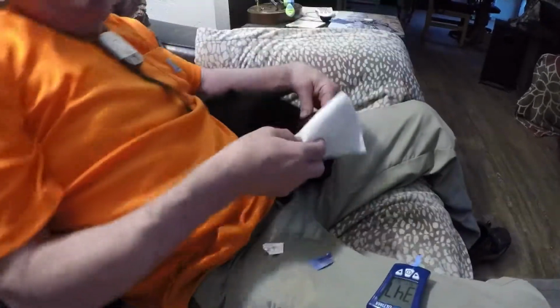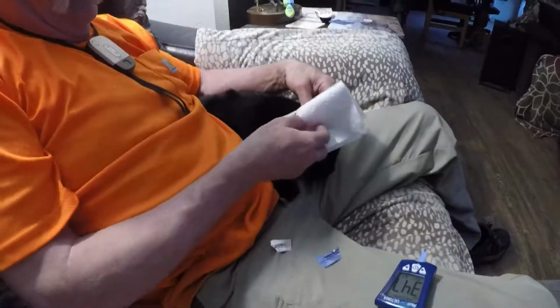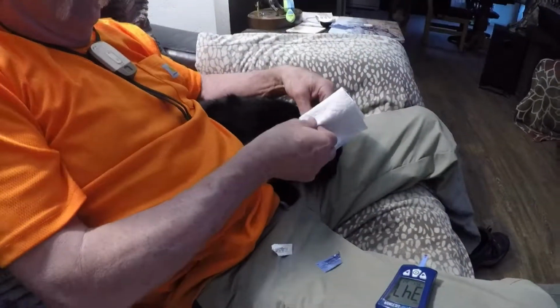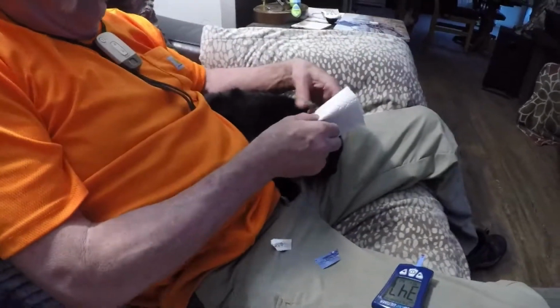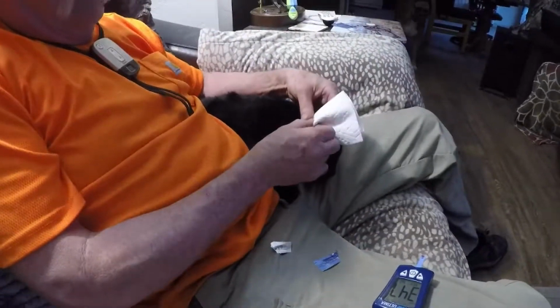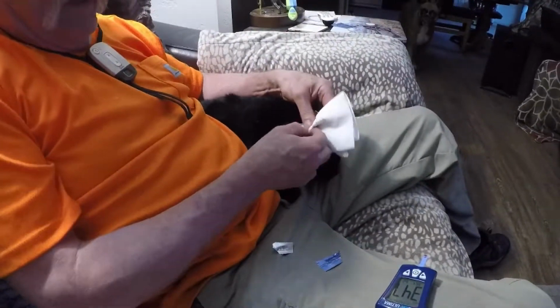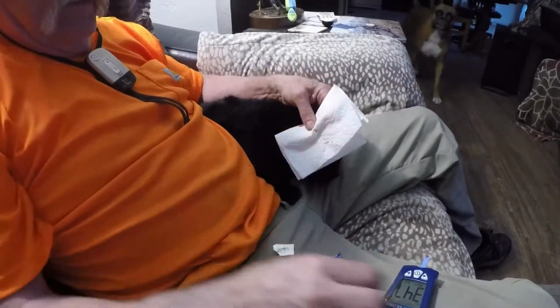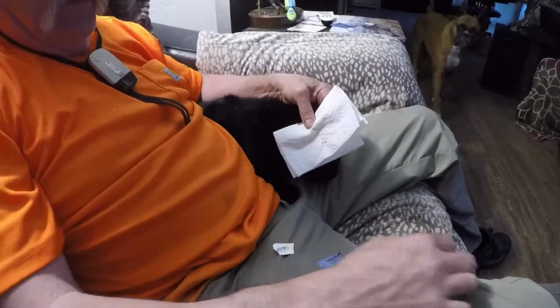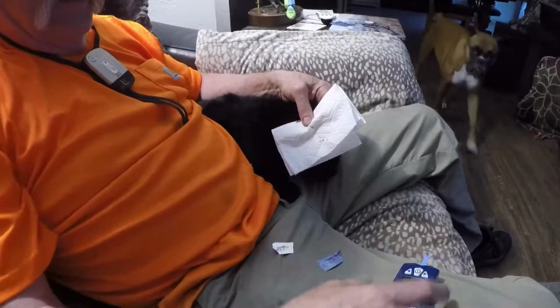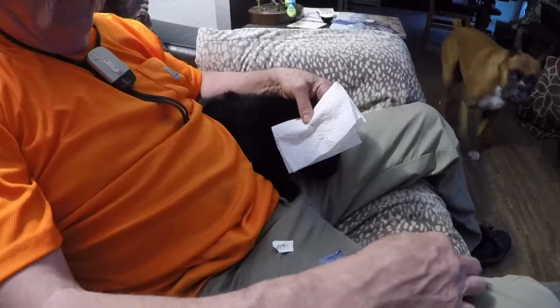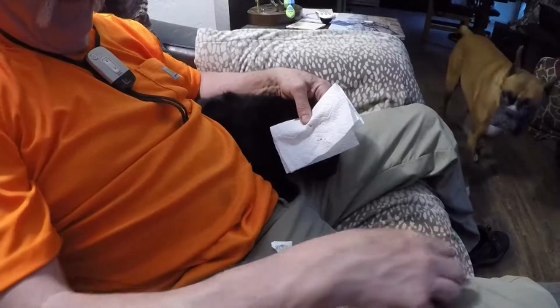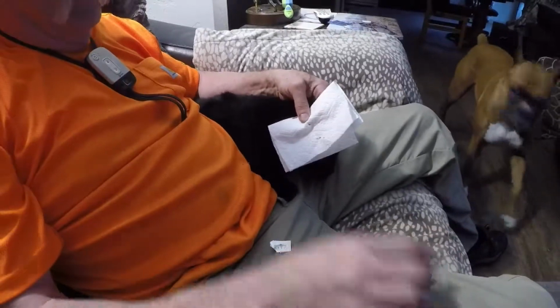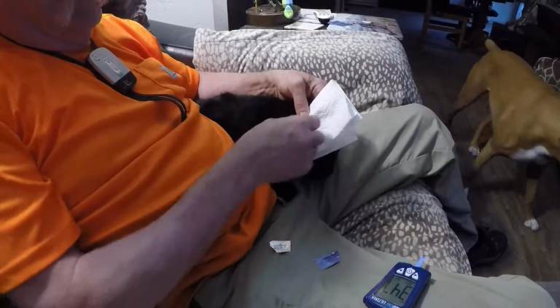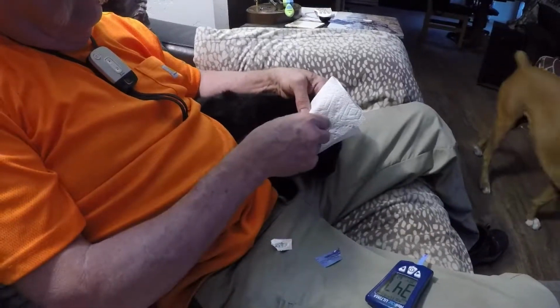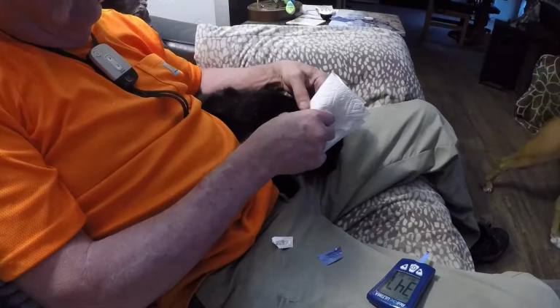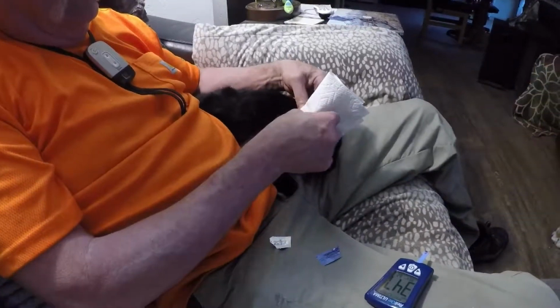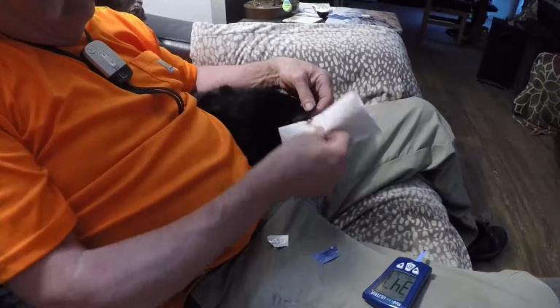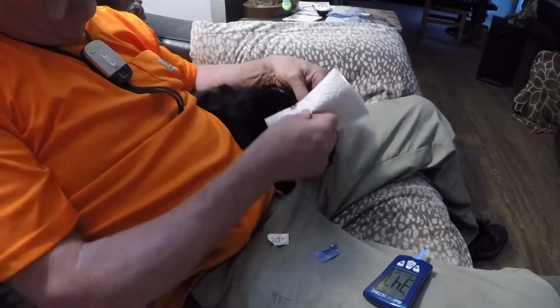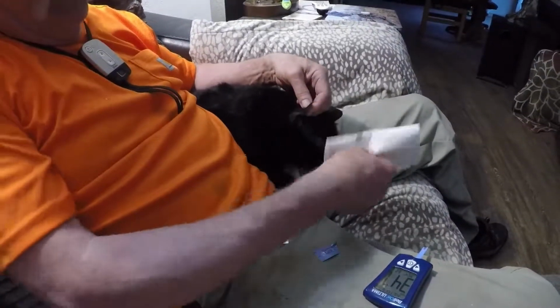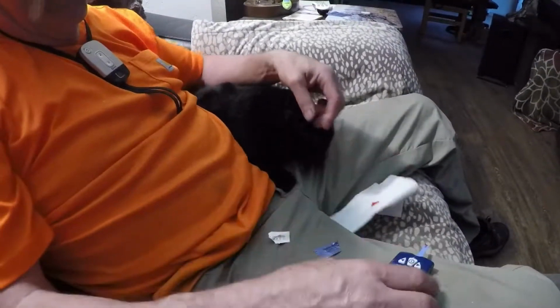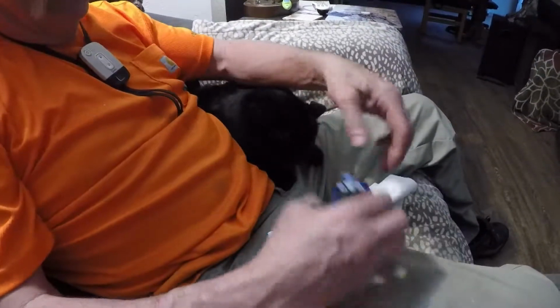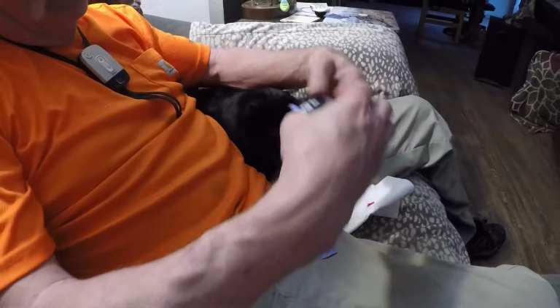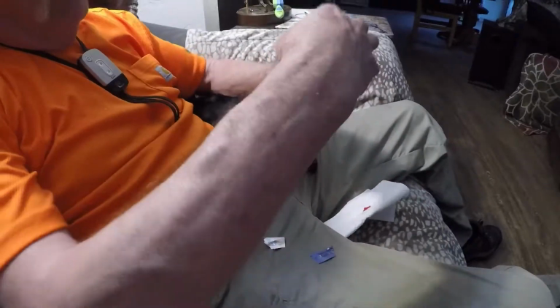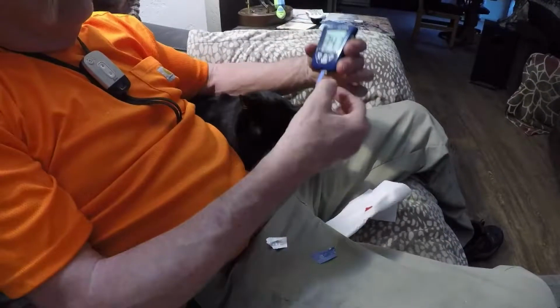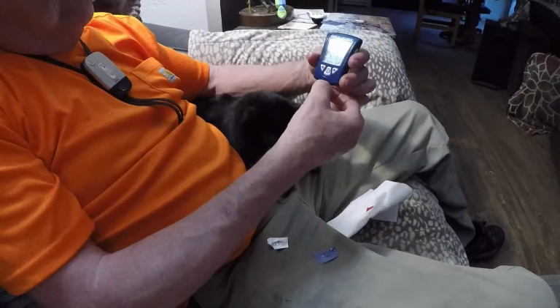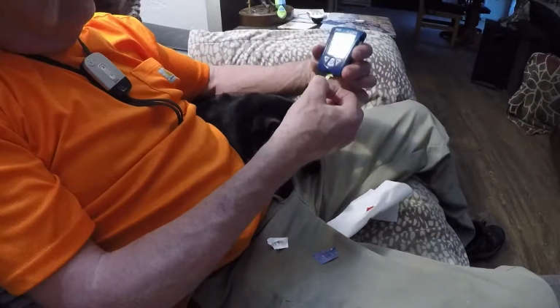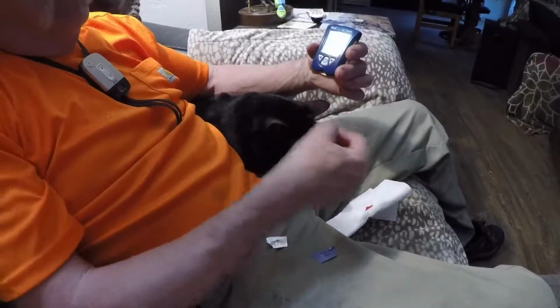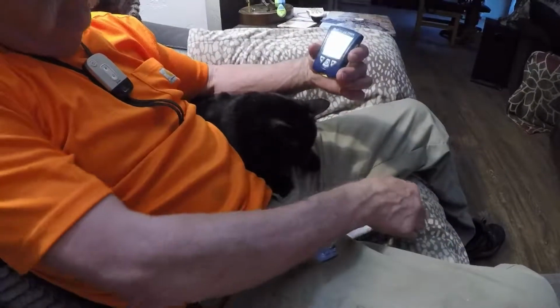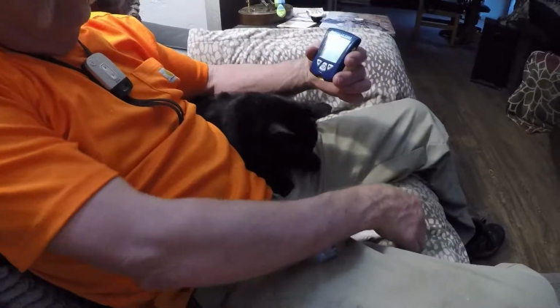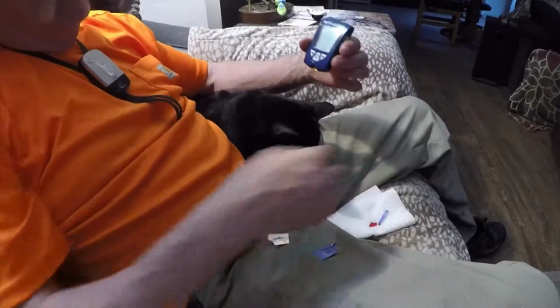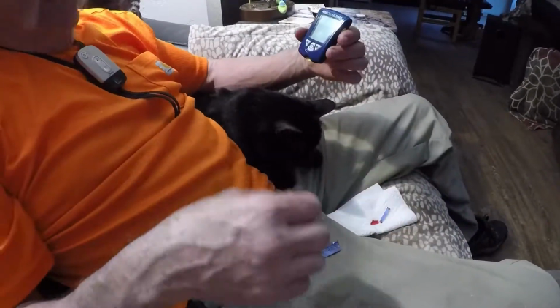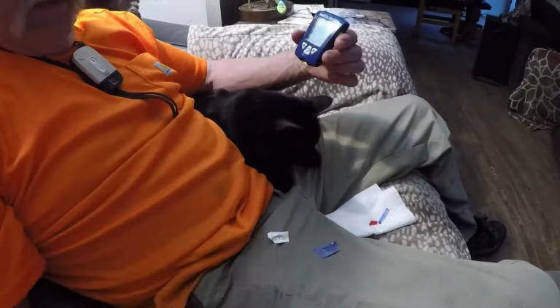Take a little paper towel and rub it on there. He's ready for his two units of insulin. Just remove the strip and you're done.